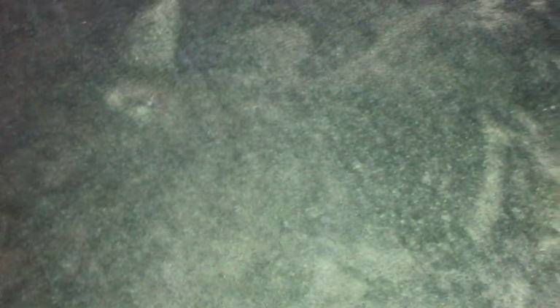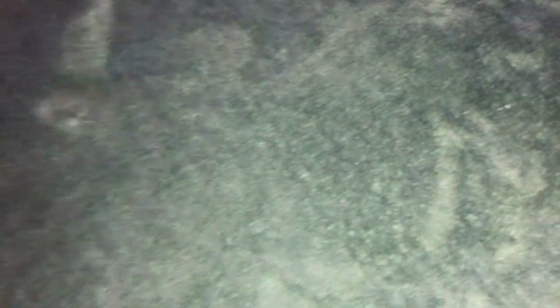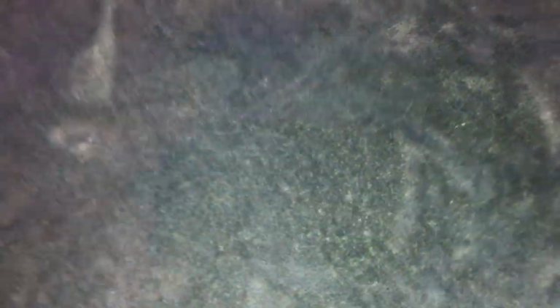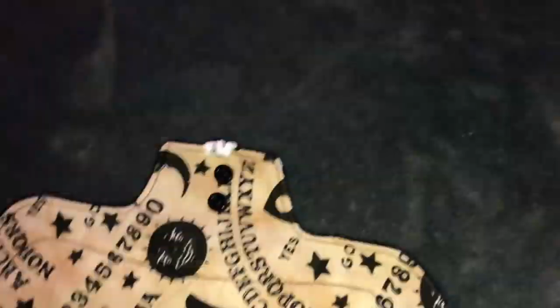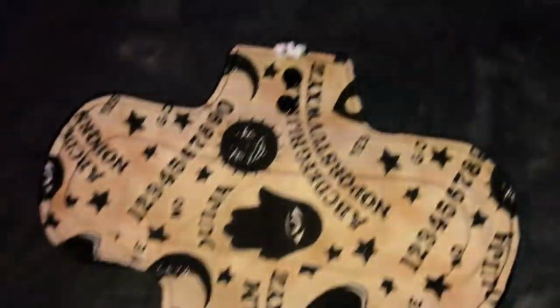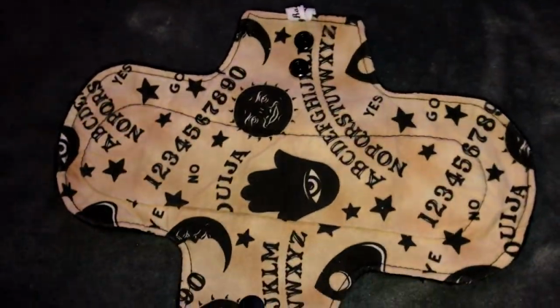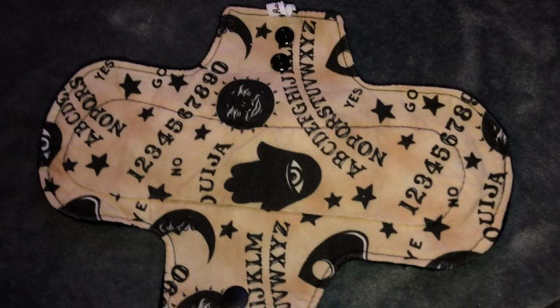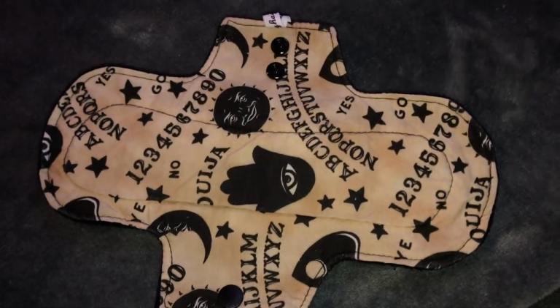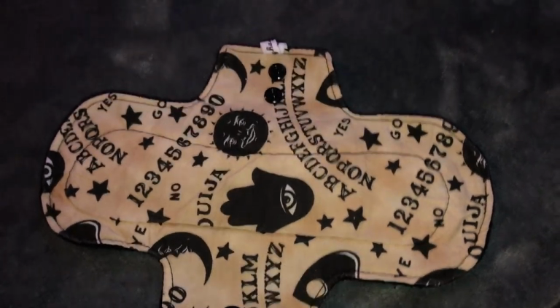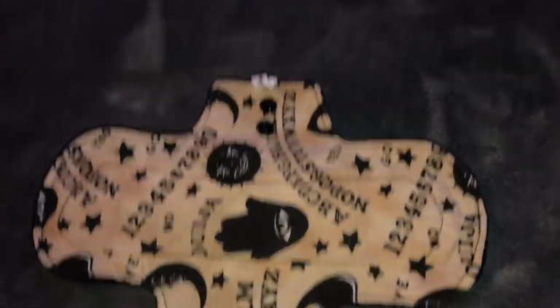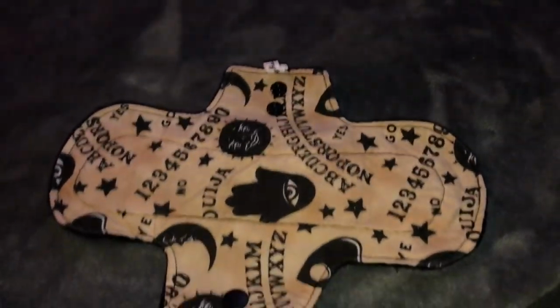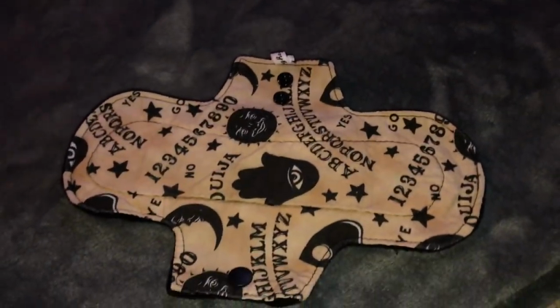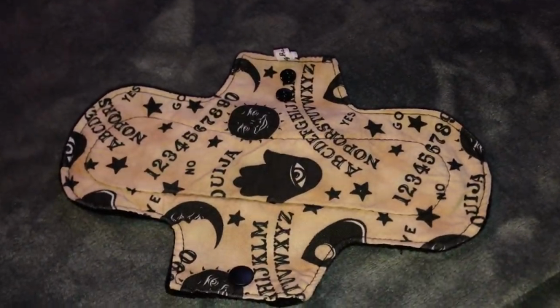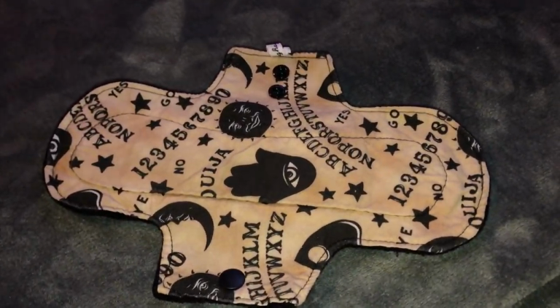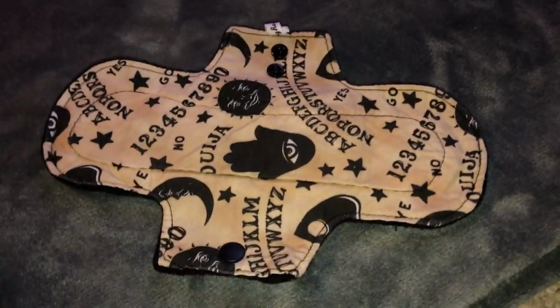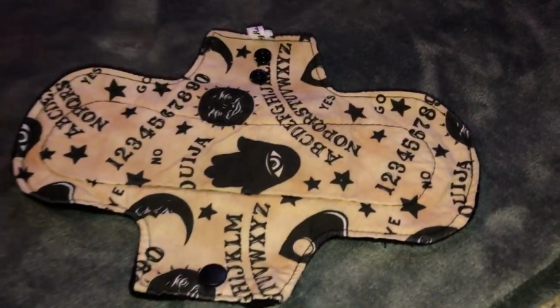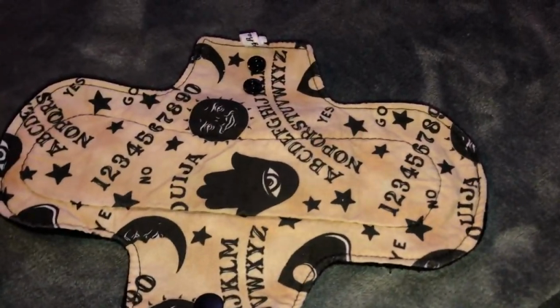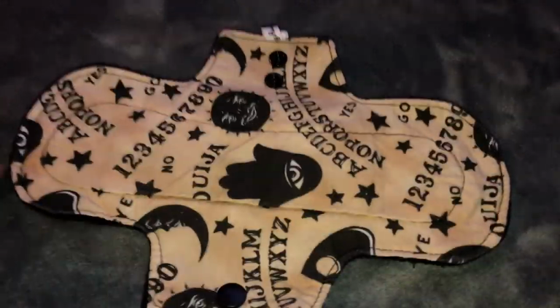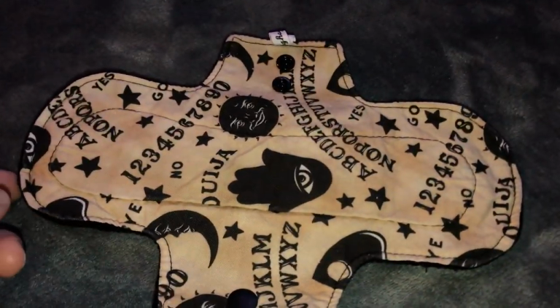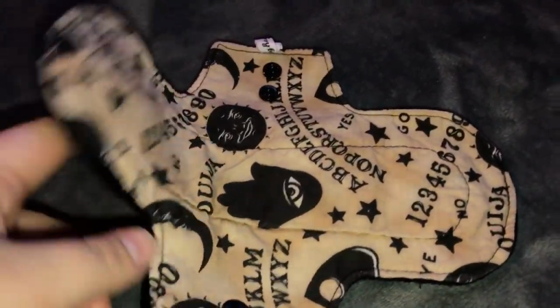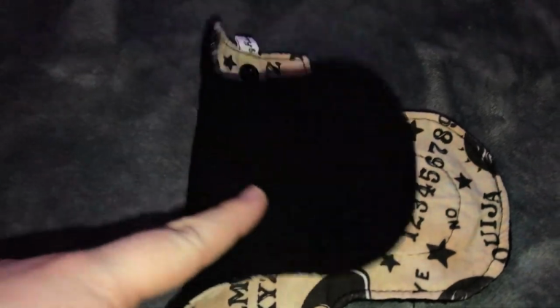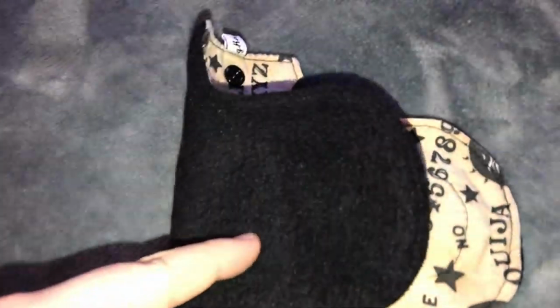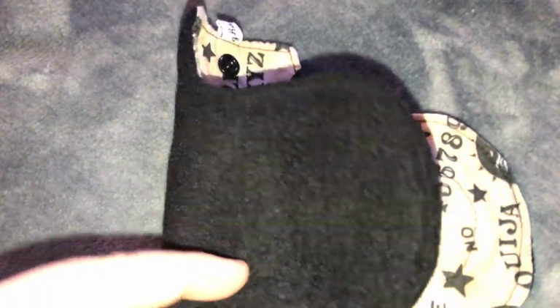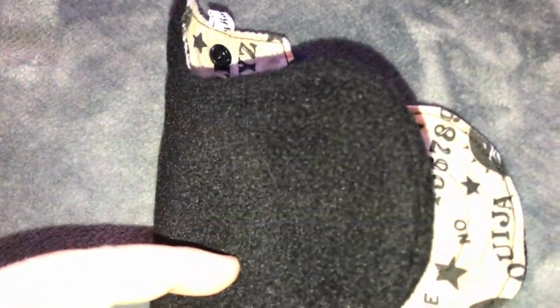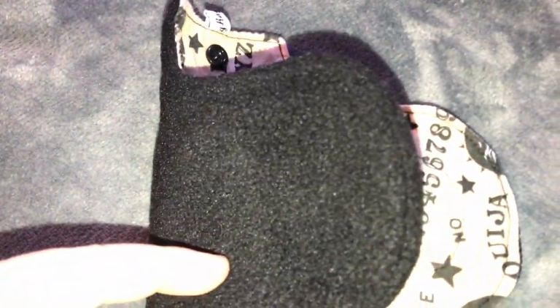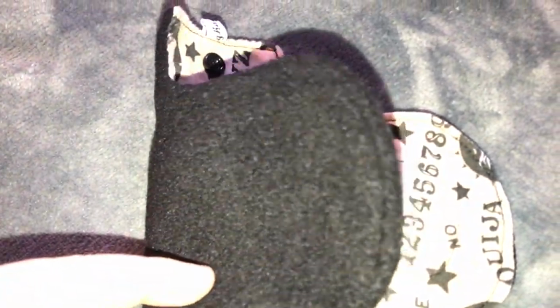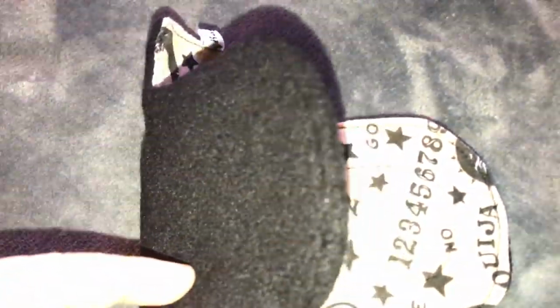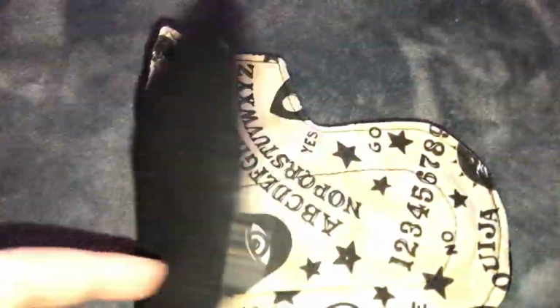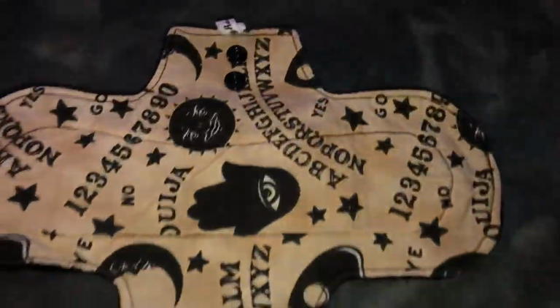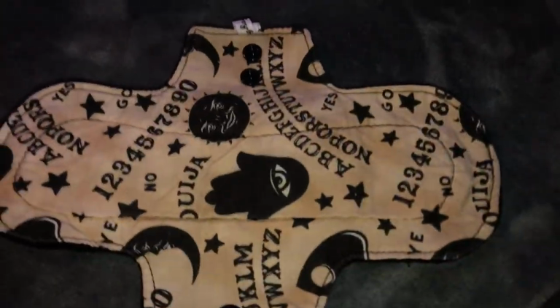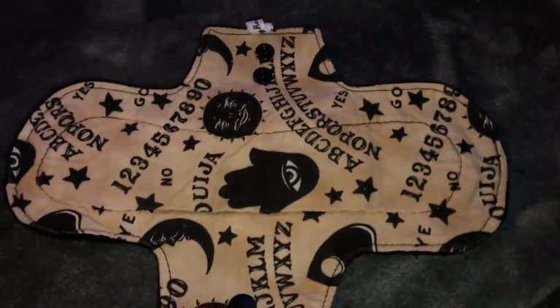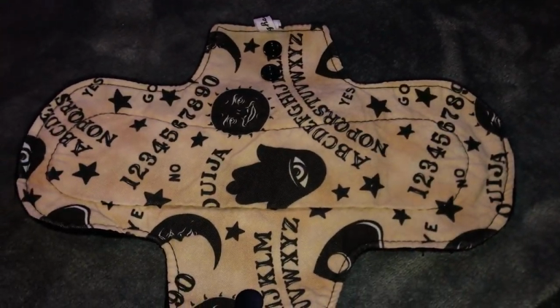The next pad I have is from Rag Hag — it's a nine inch moderate with the vegan anti-pill on the back.